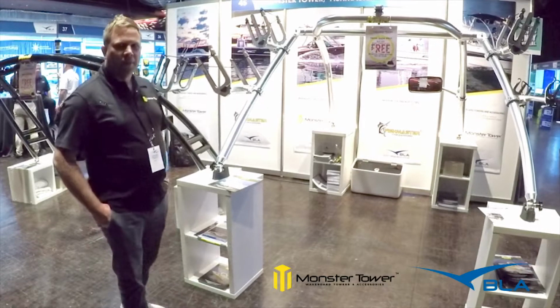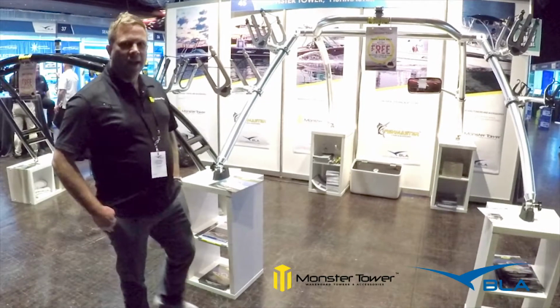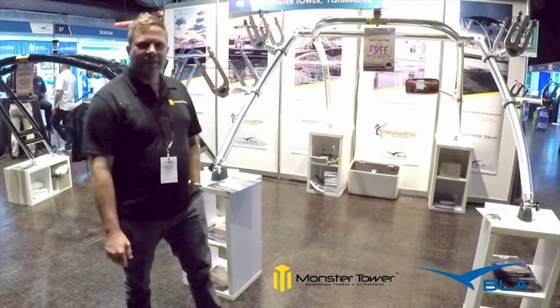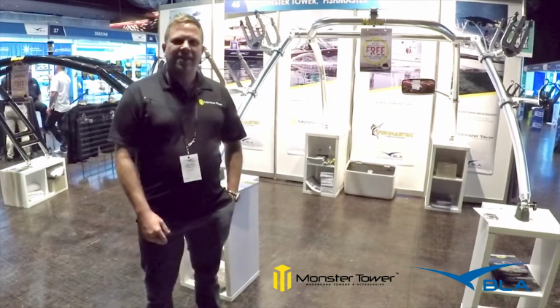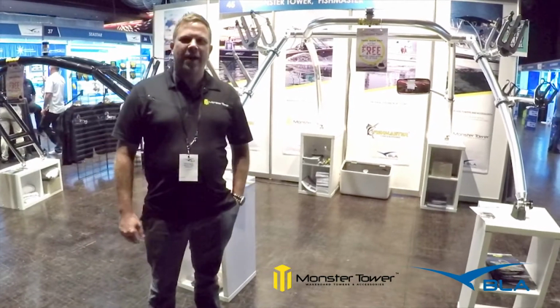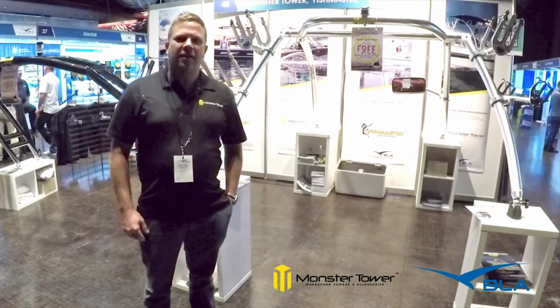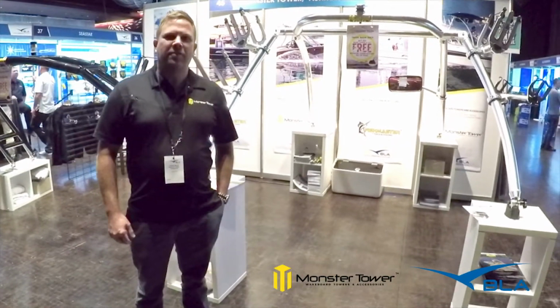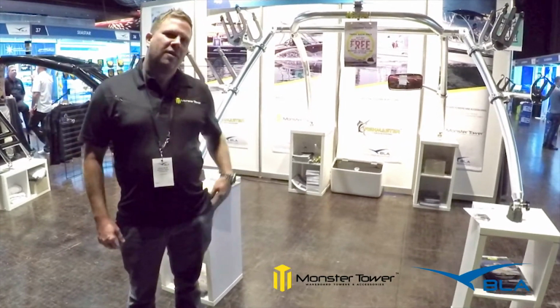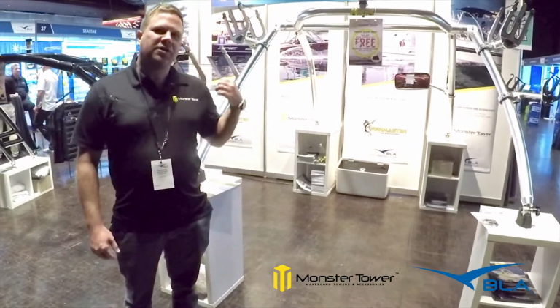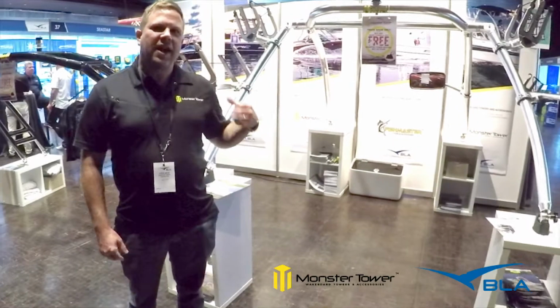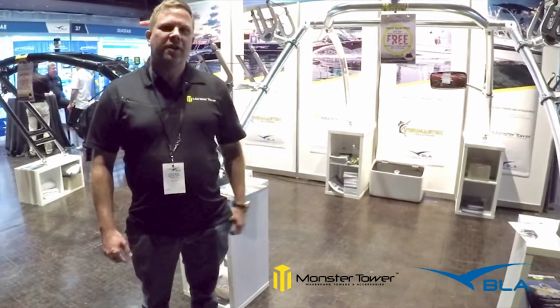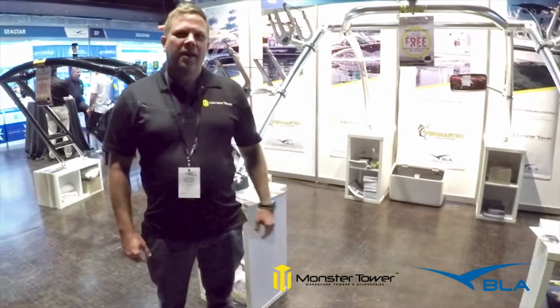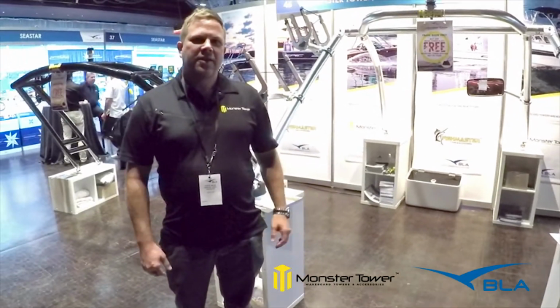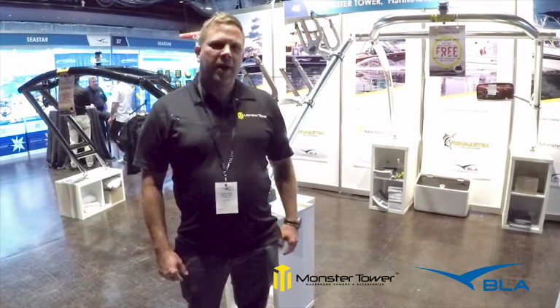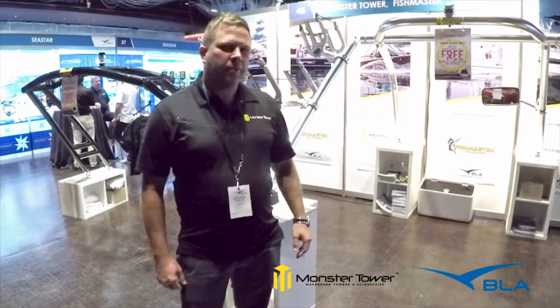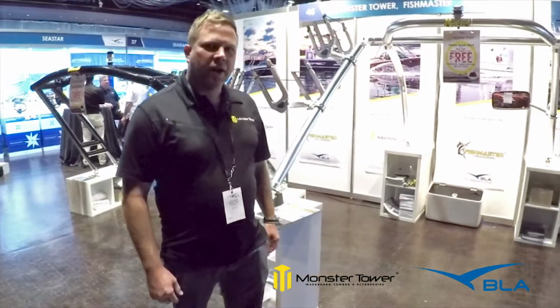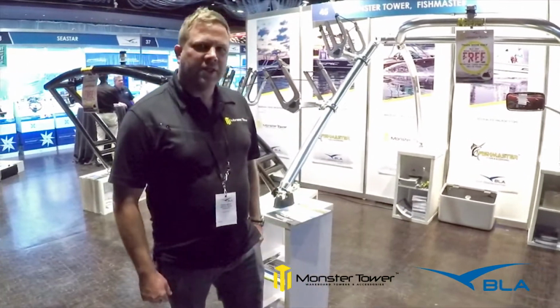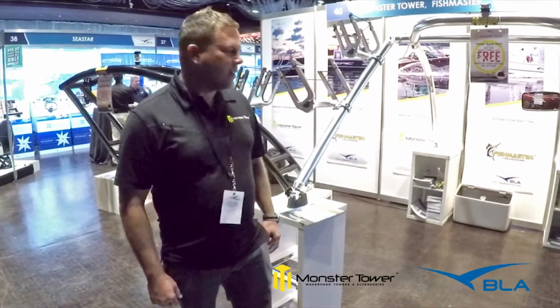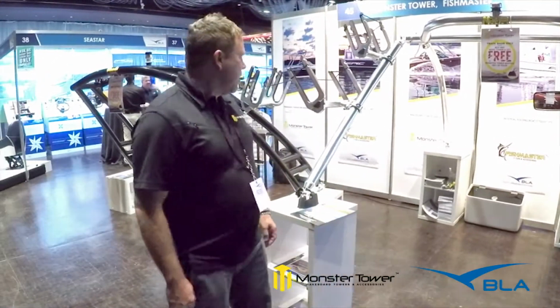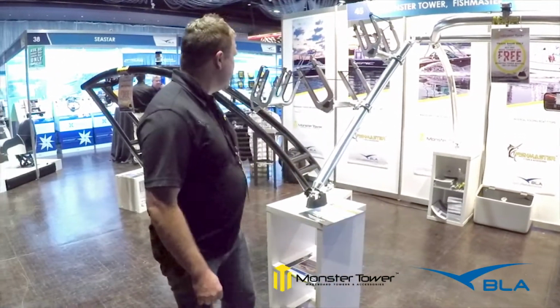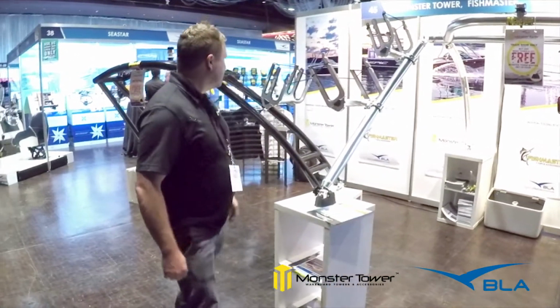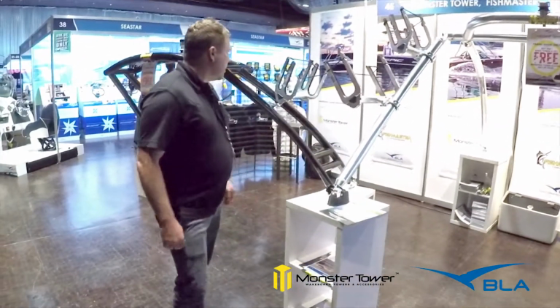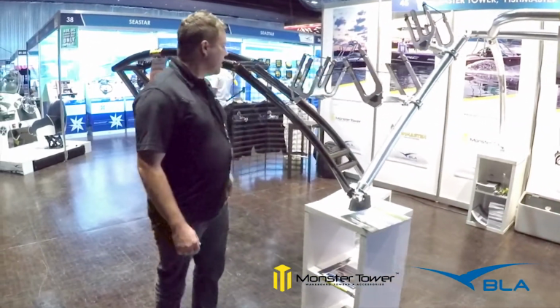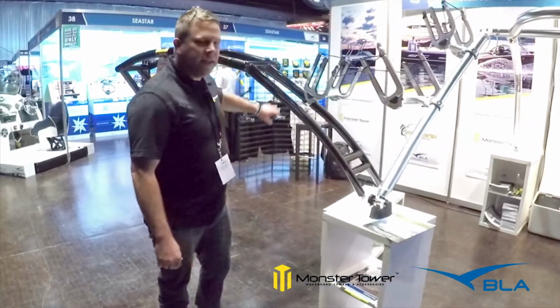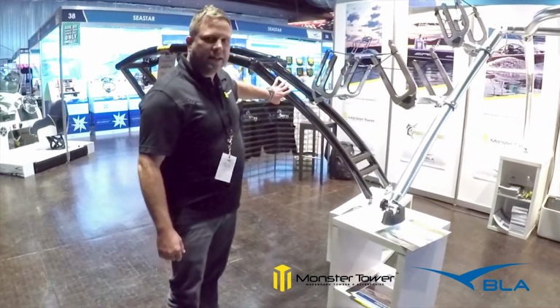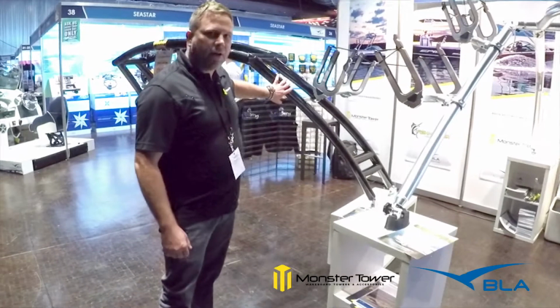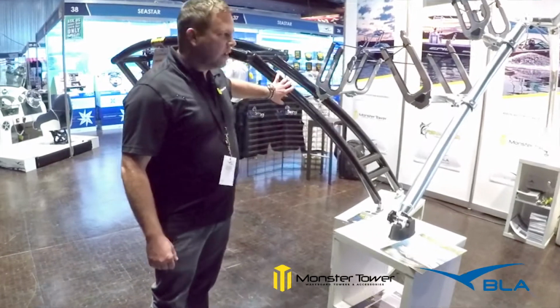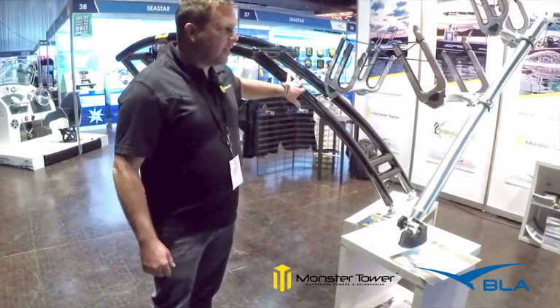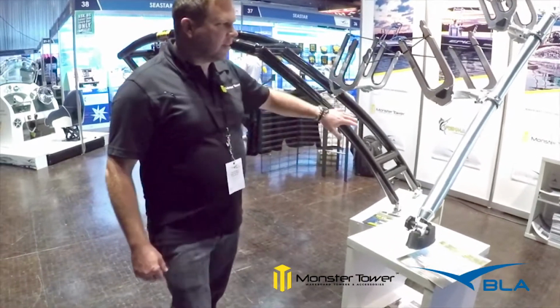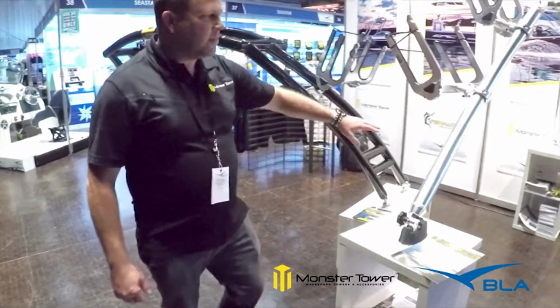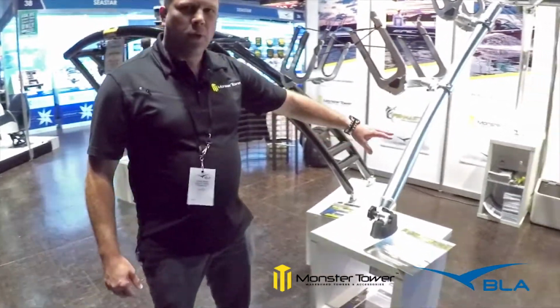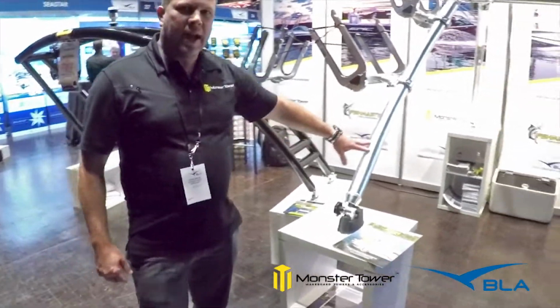Hey, this is Steve Beck here from Monster Tower, here to tell you about our products. This is the MTK tower and this is our MT1 tower.